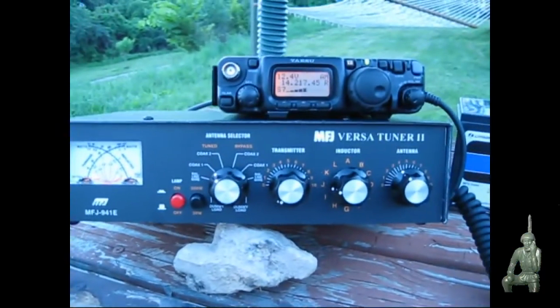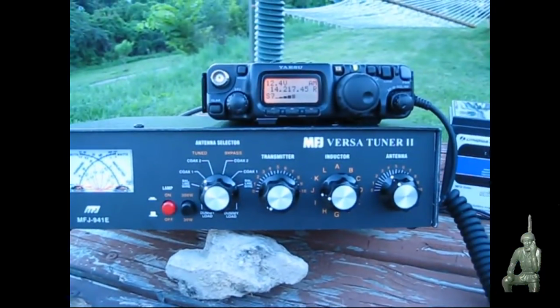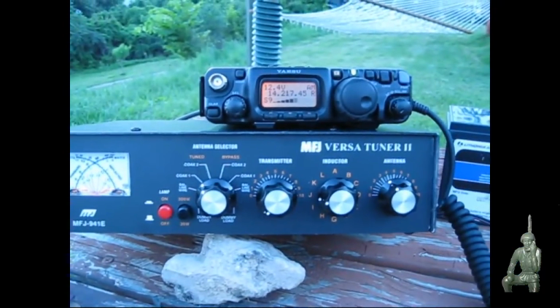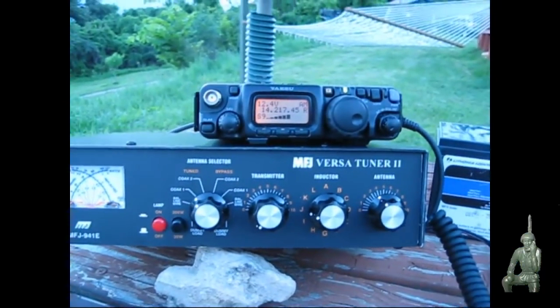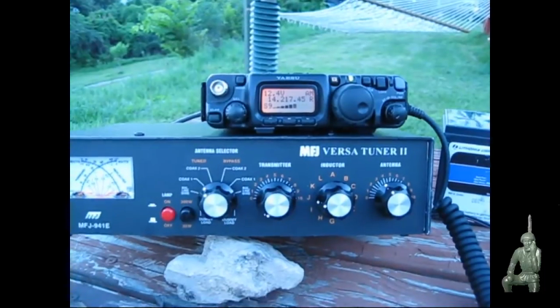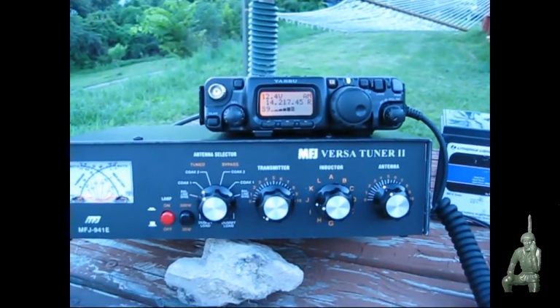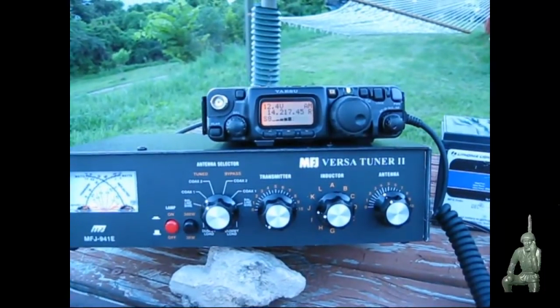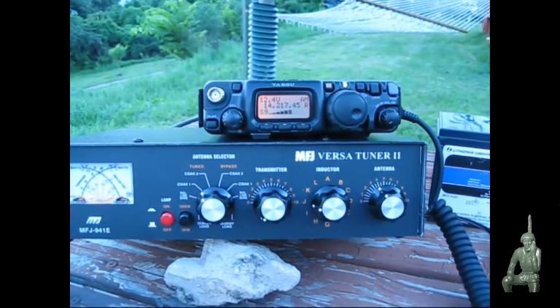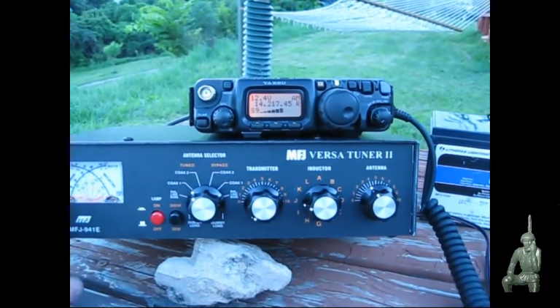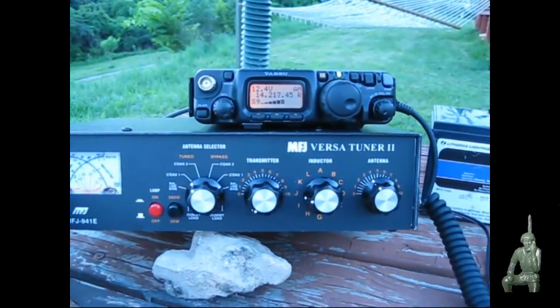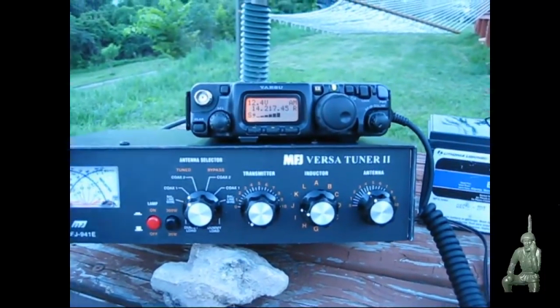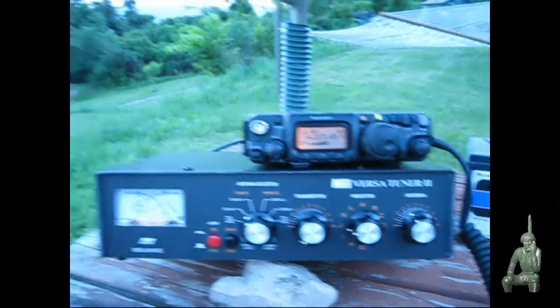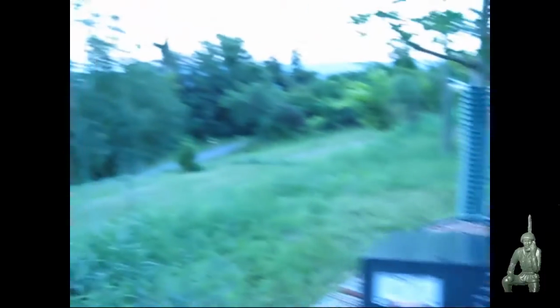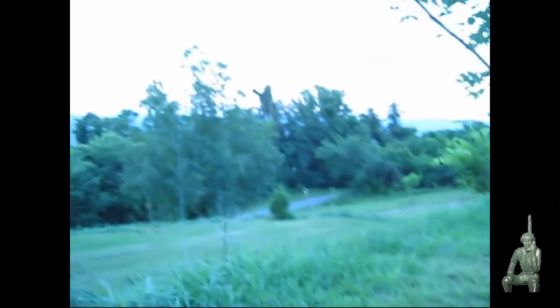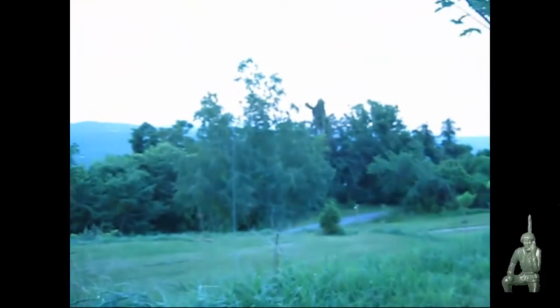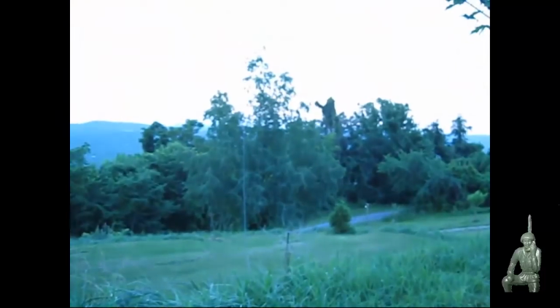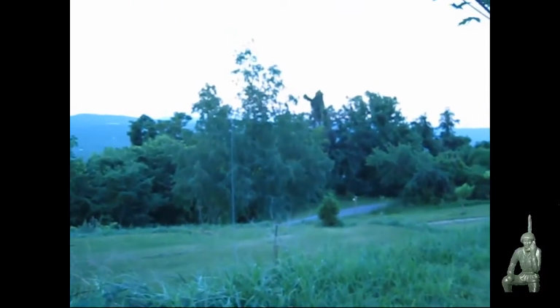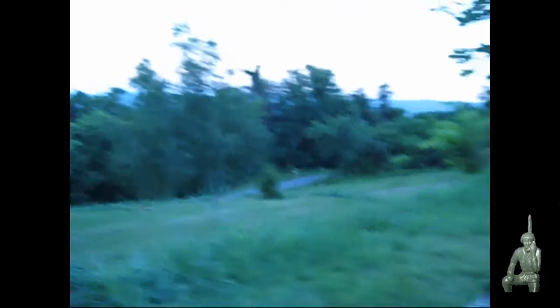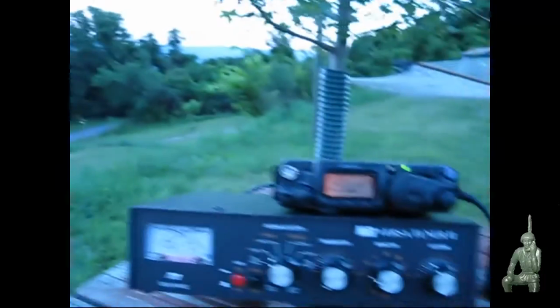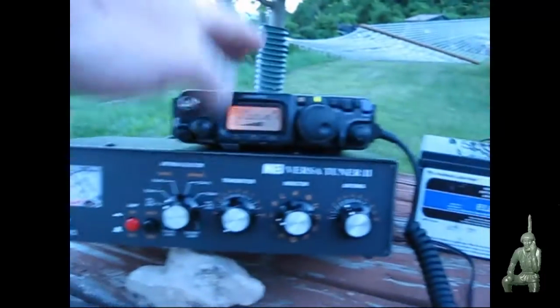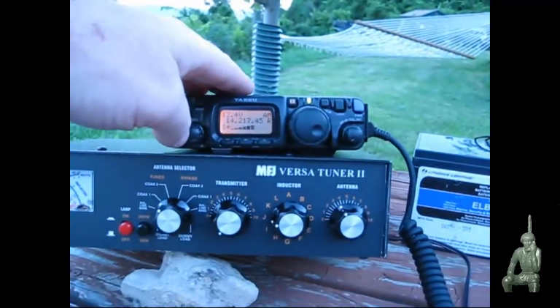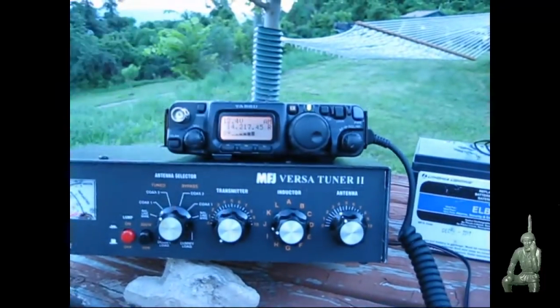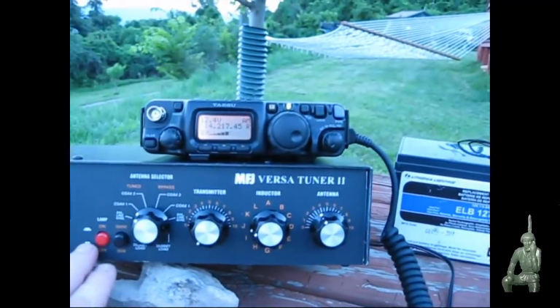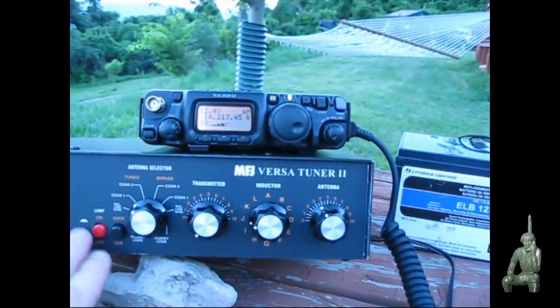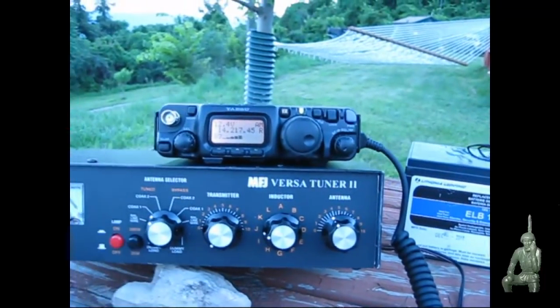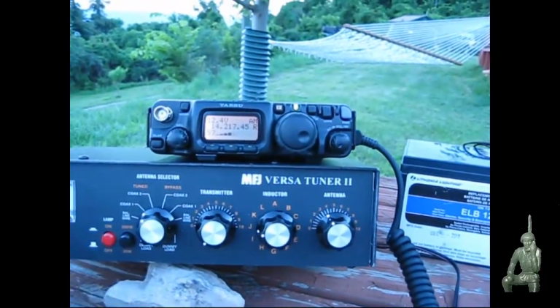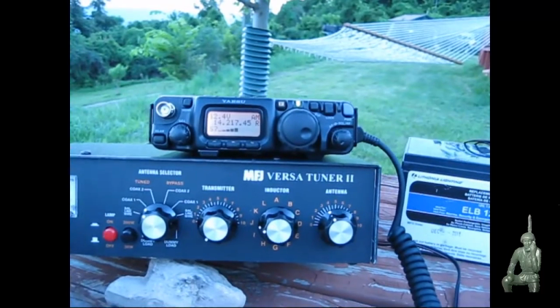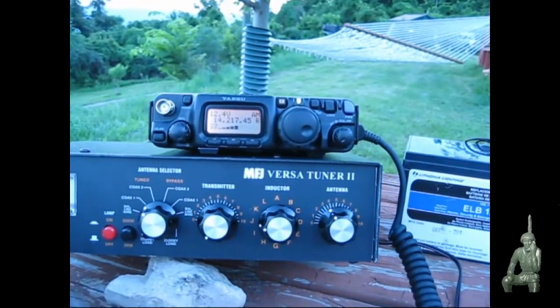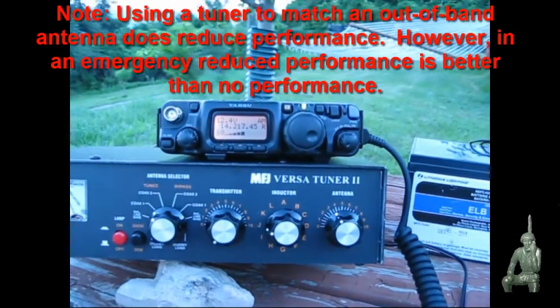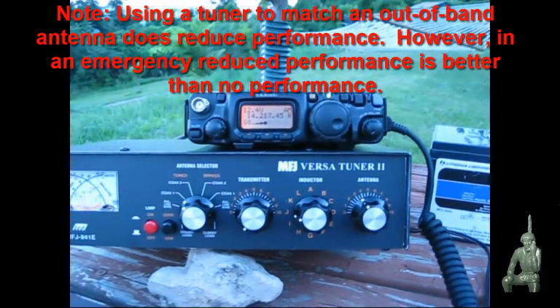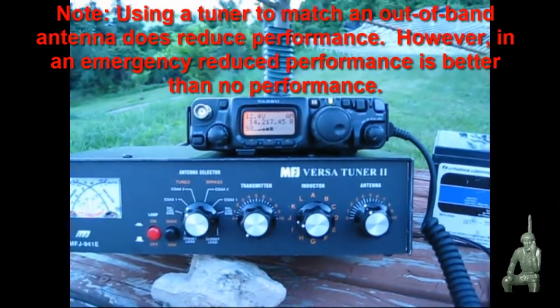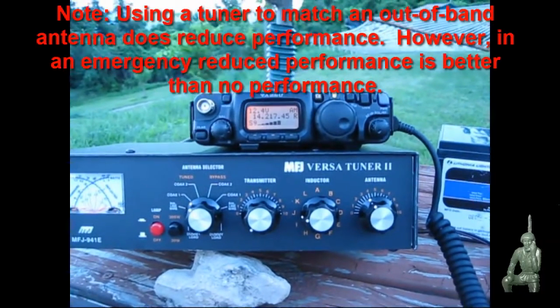I'm going to pause the camera here and show you the usefulness of an antenna tuner. This antenna is cut for 14 megahertz, but we're going to go to 7 megahertz and I'm going to use this tuner to make that antenna look good to the radio. Let me break here and we'll be right back.